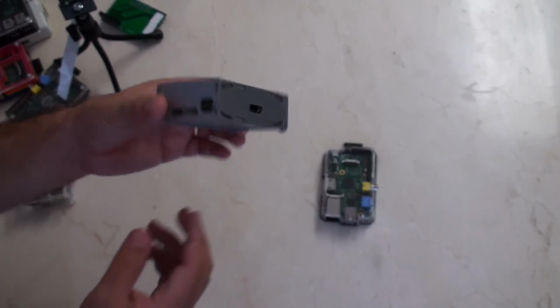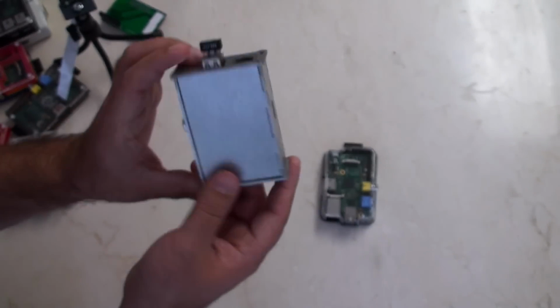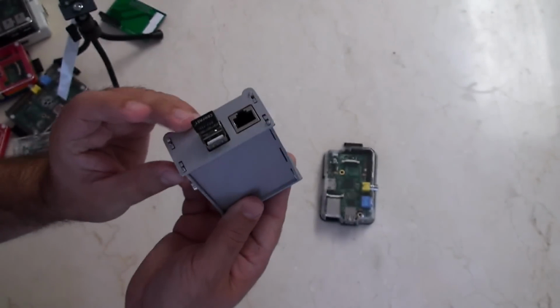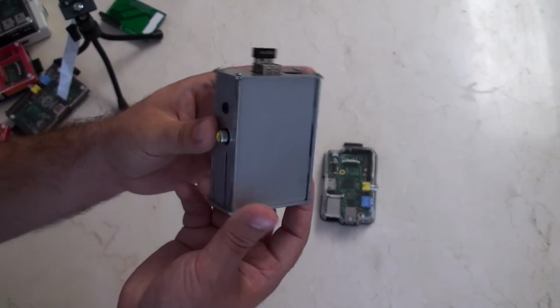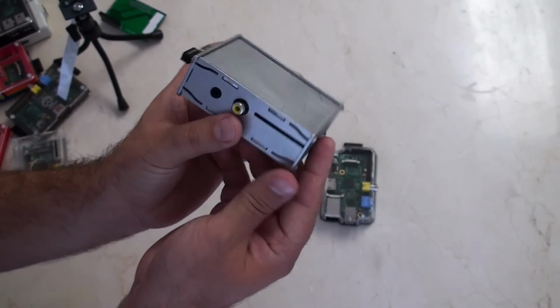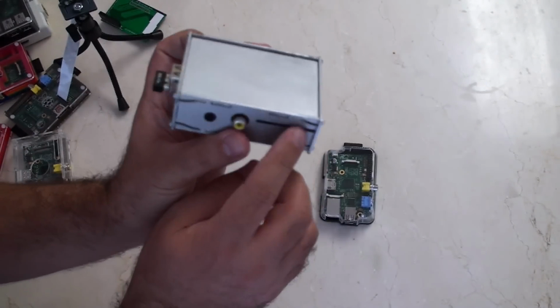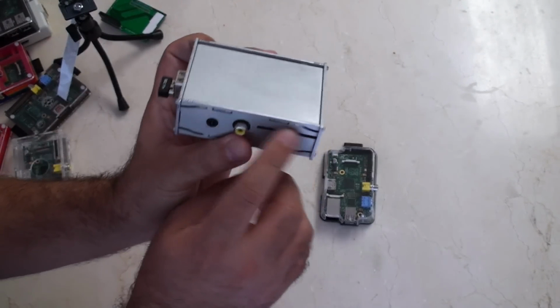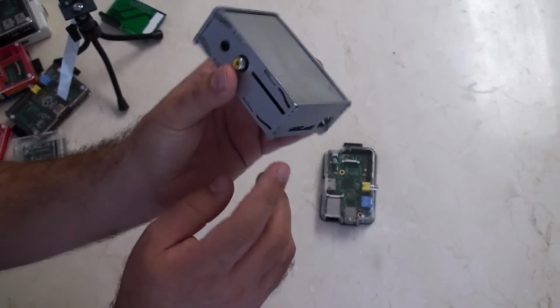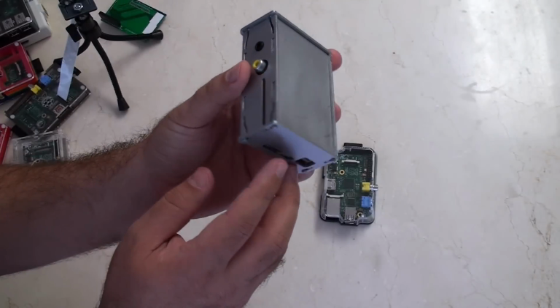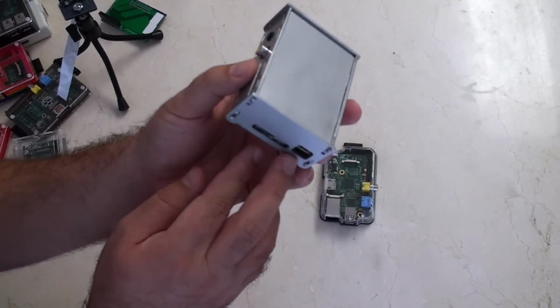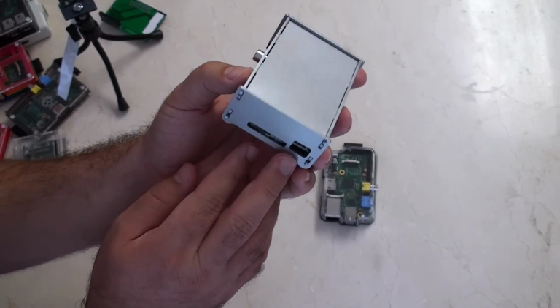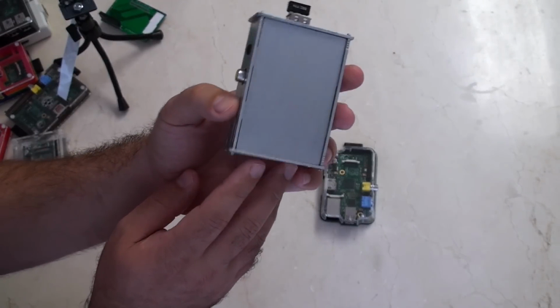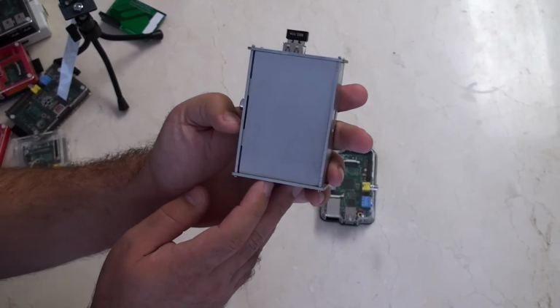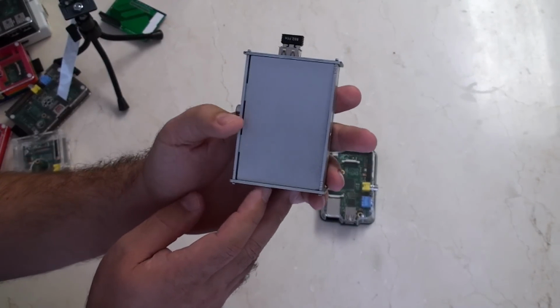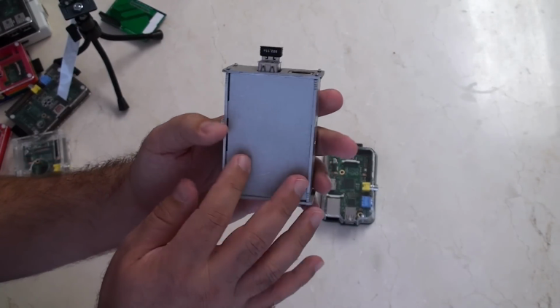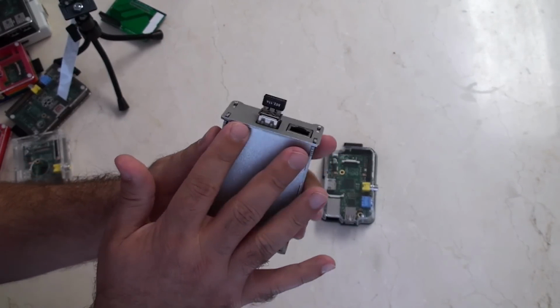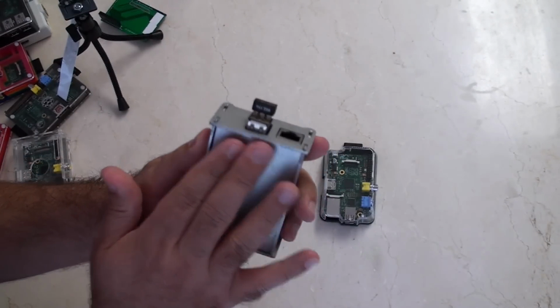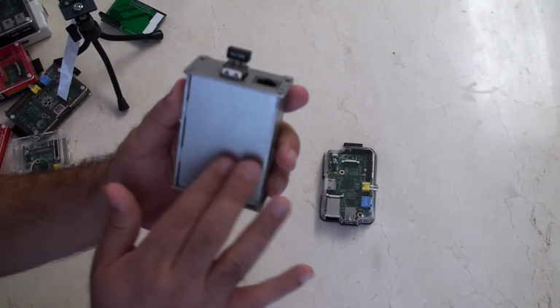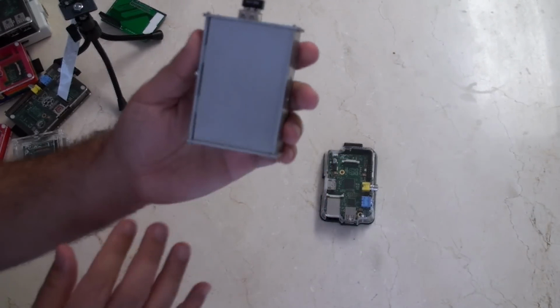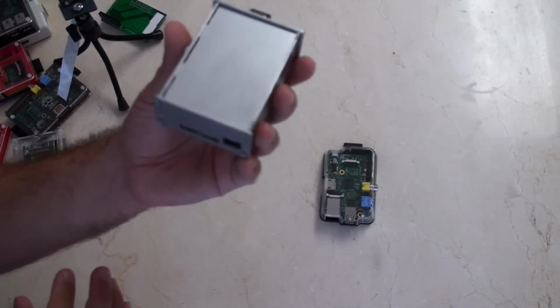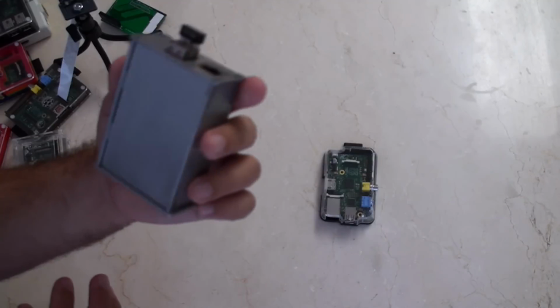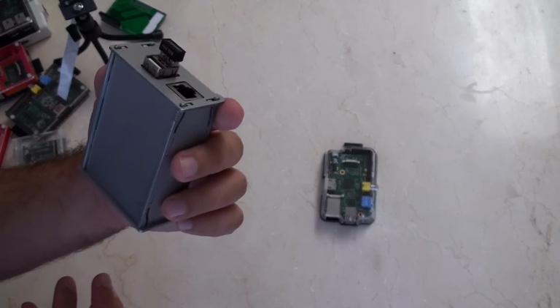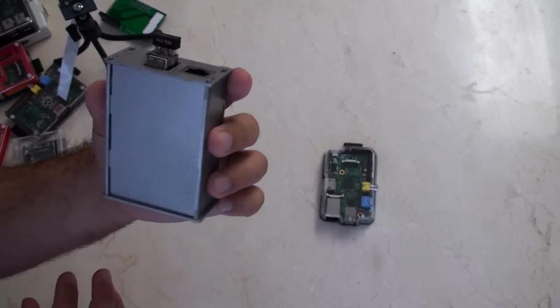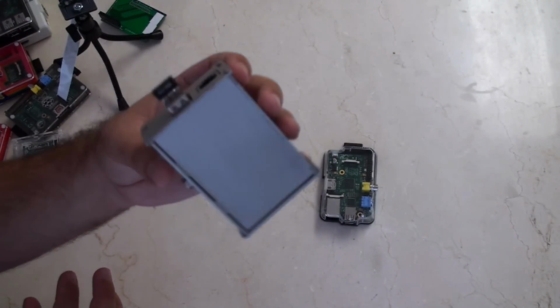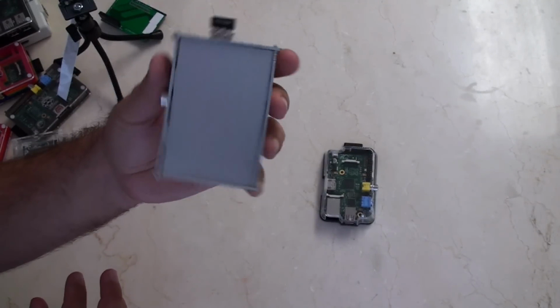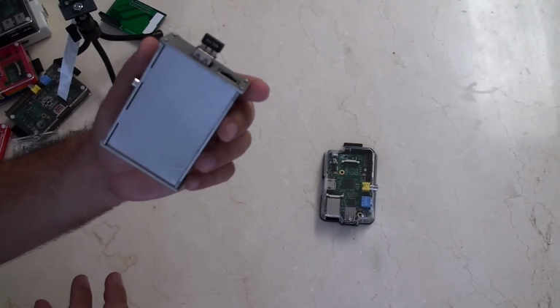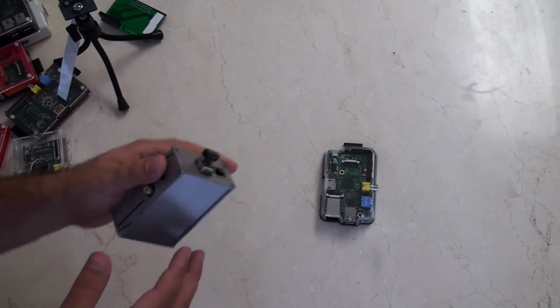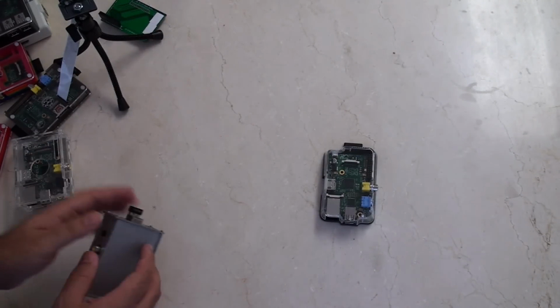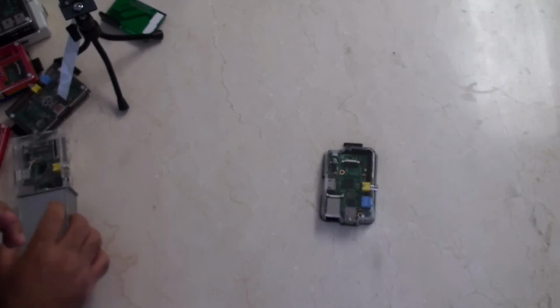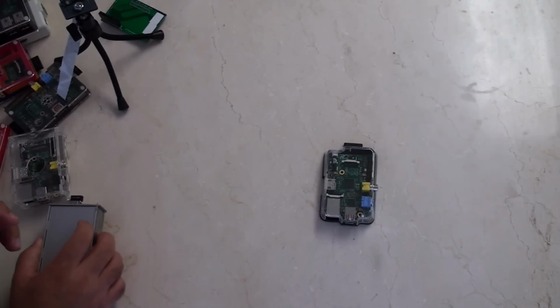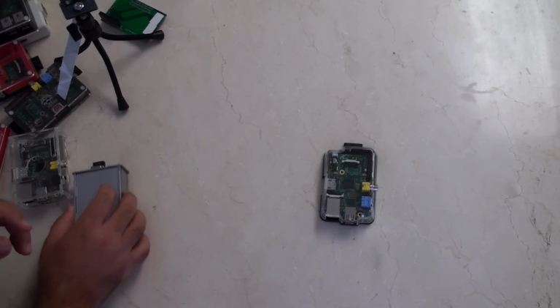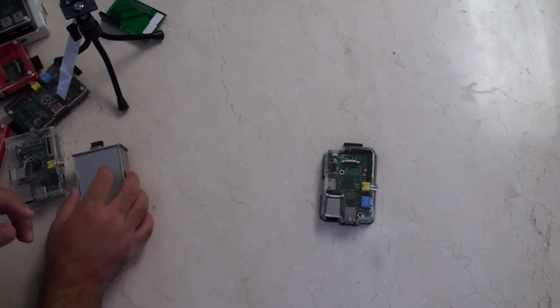Next up is the metal case — this metal case with the GPIO slots on the side. It's great. The only thing is it doesn't have any camera holes or spaces for the cables to feed through. So it's not a great case either.